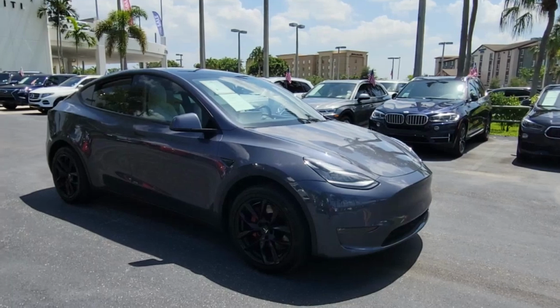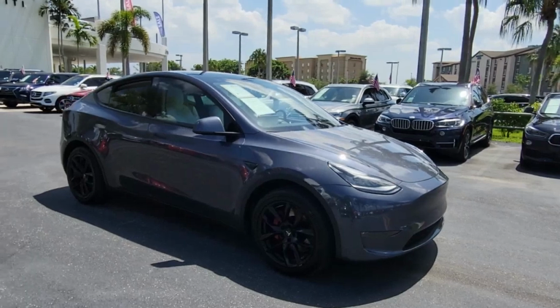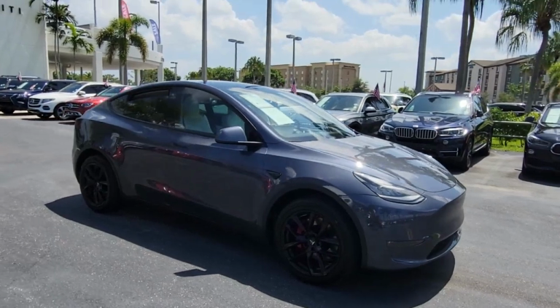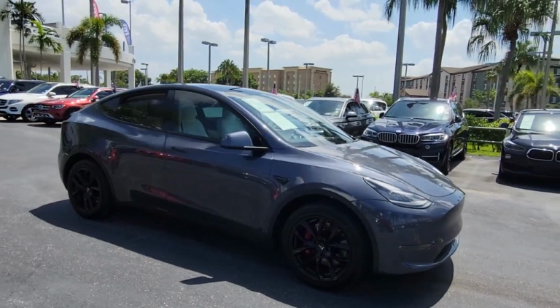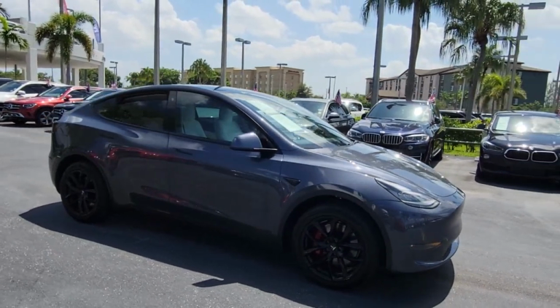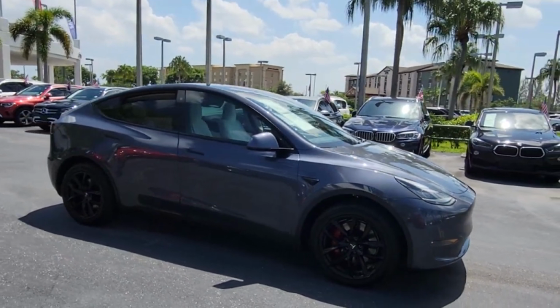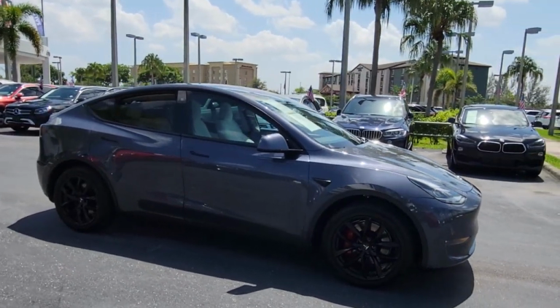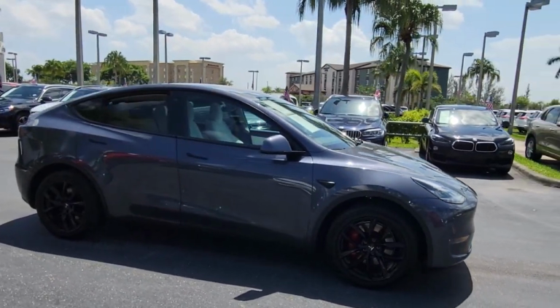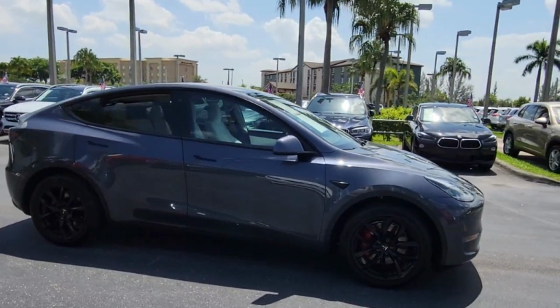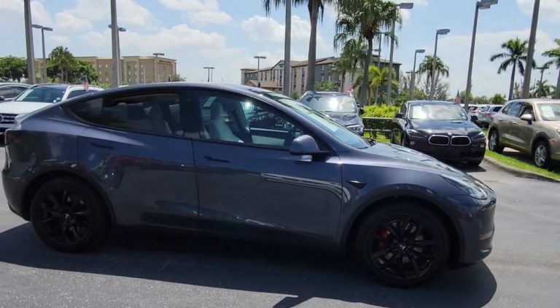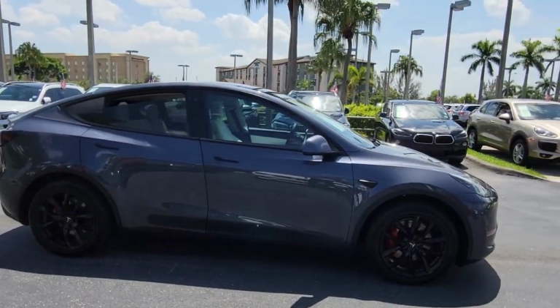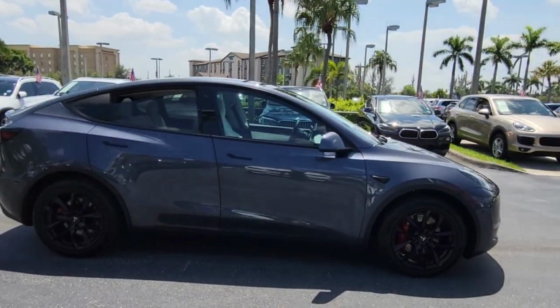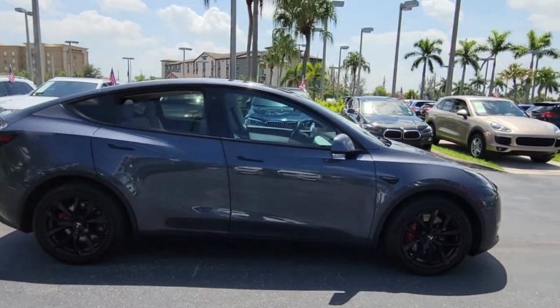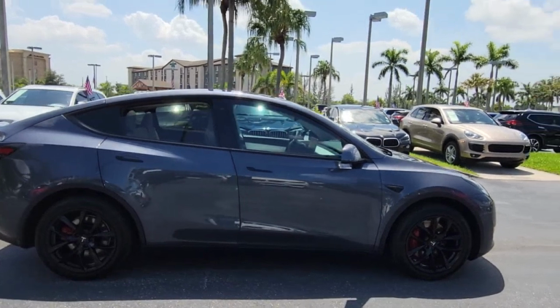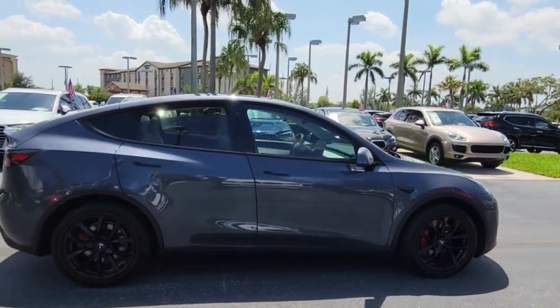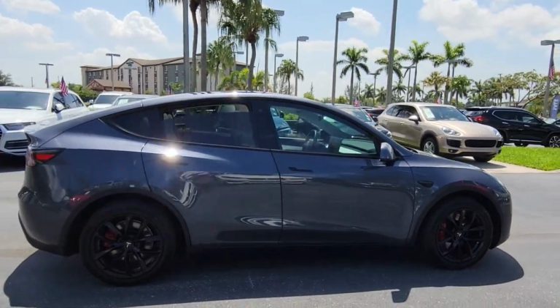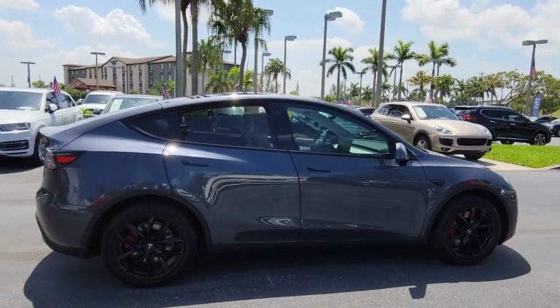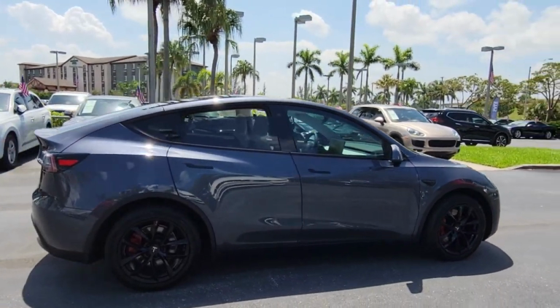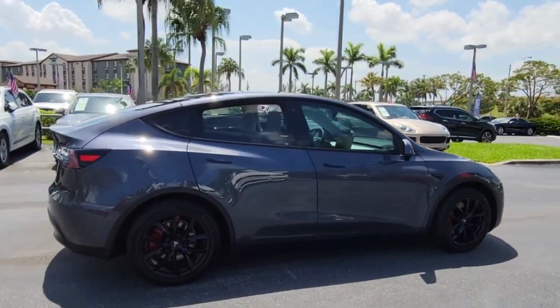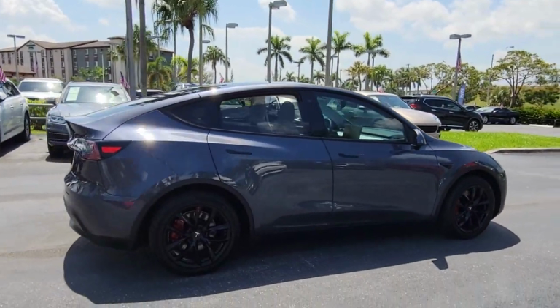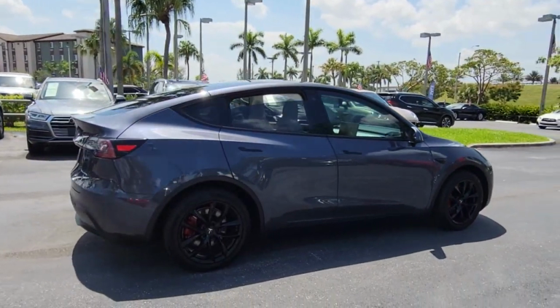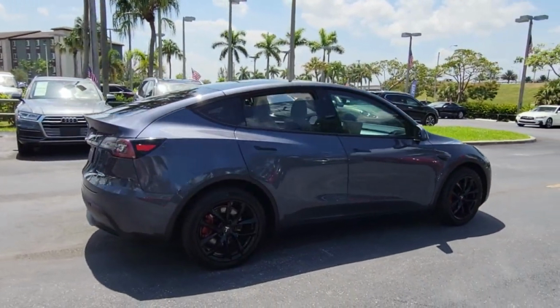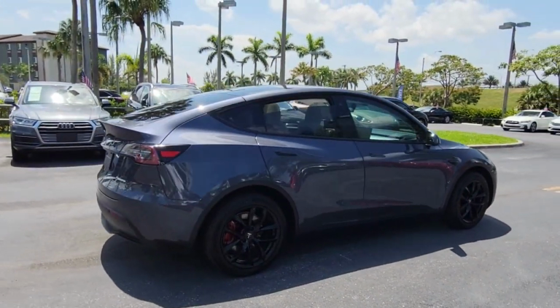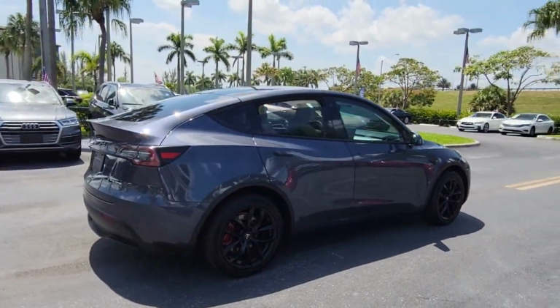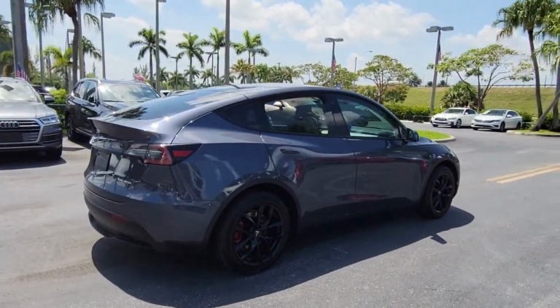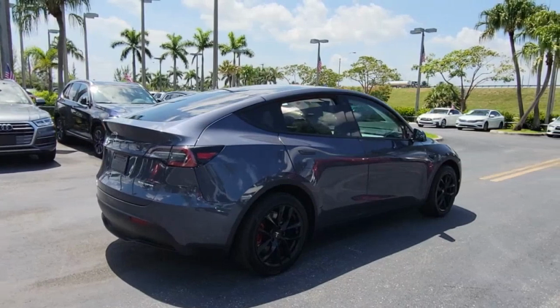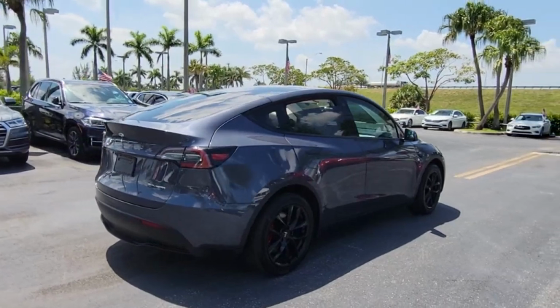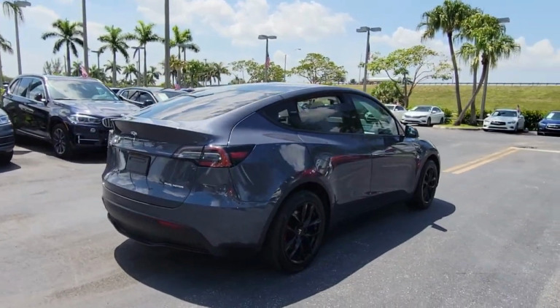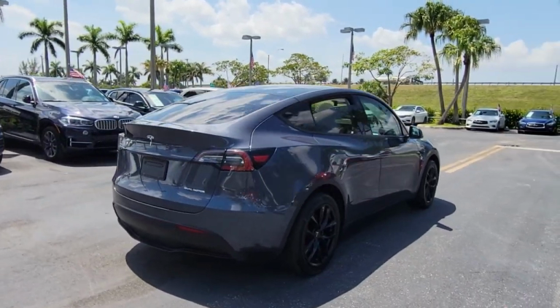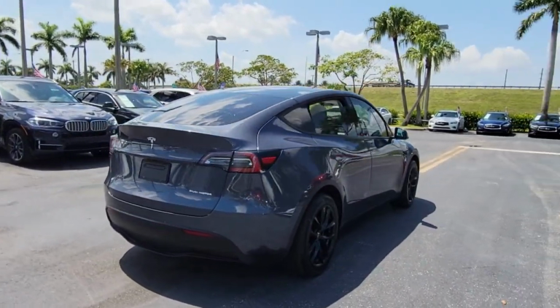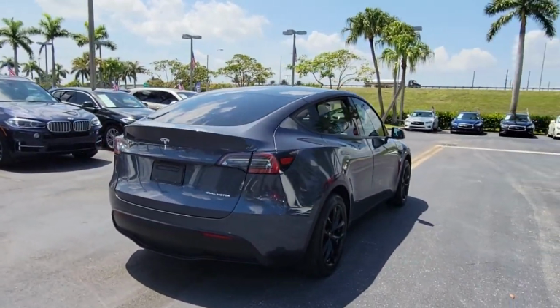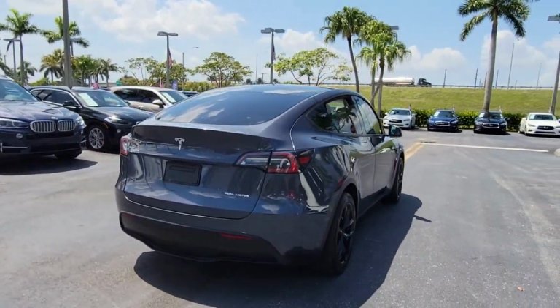Hop into the 2020 Tesla Model Y. This vehicle still has fewer than 15,000 miles on the clock, so it won't last long. This vehicle delivers the best of sporty styling and modern efficiency.